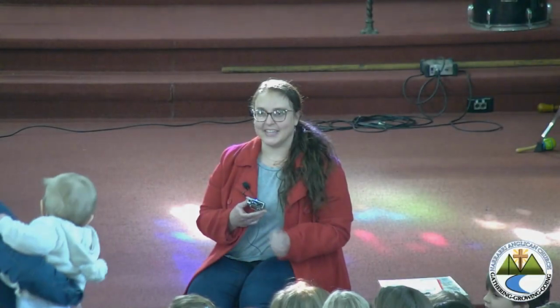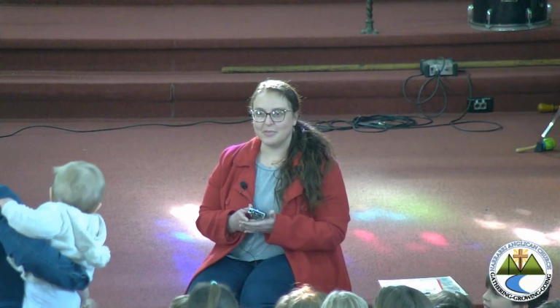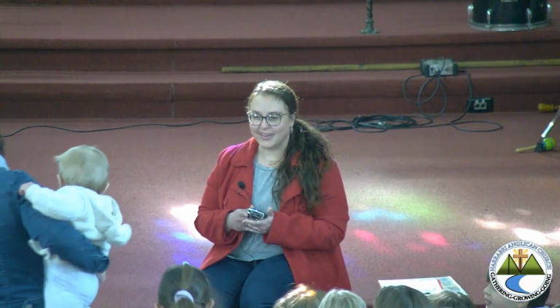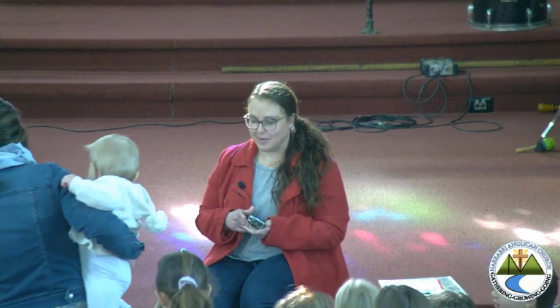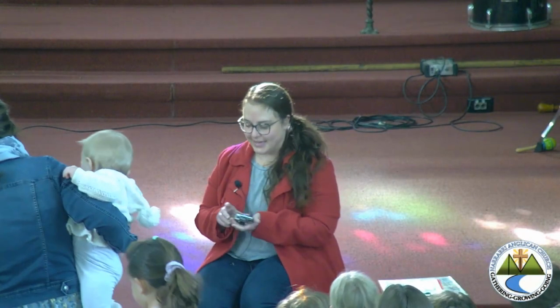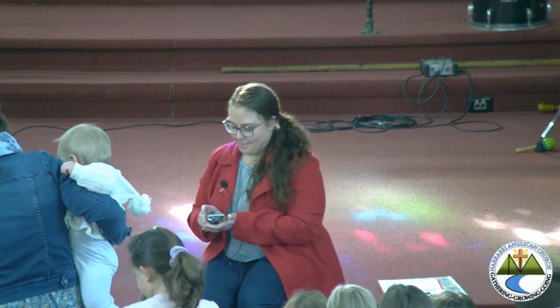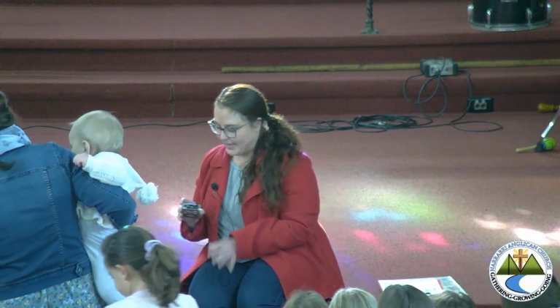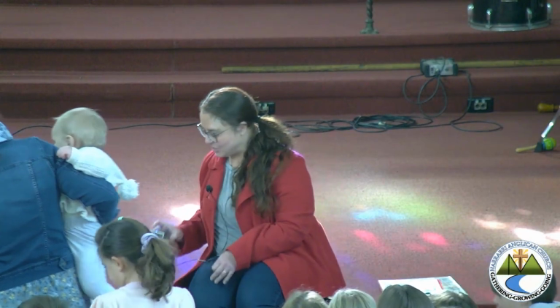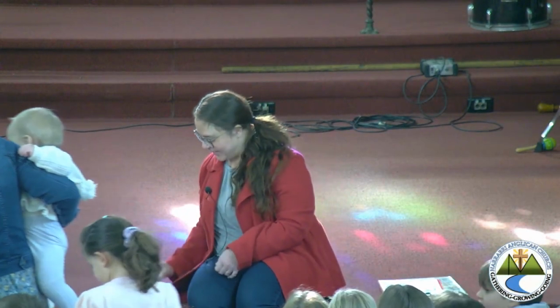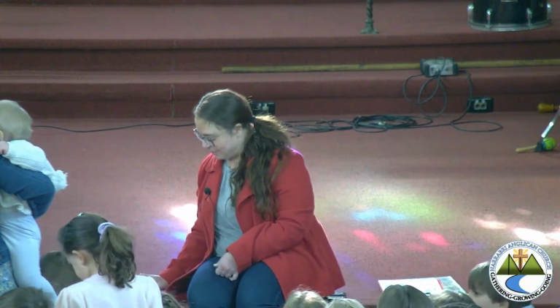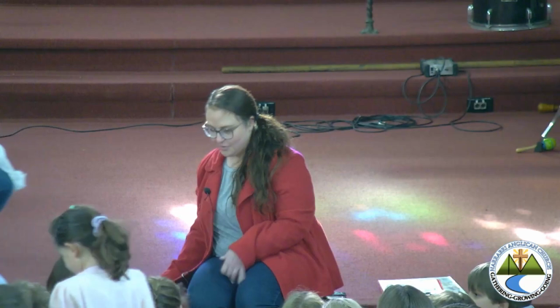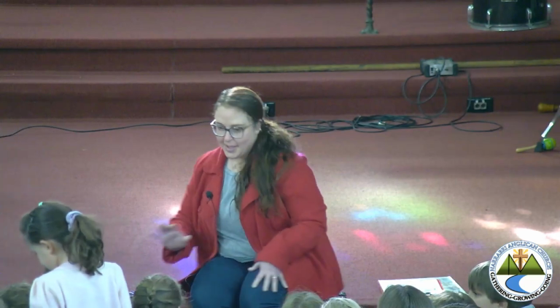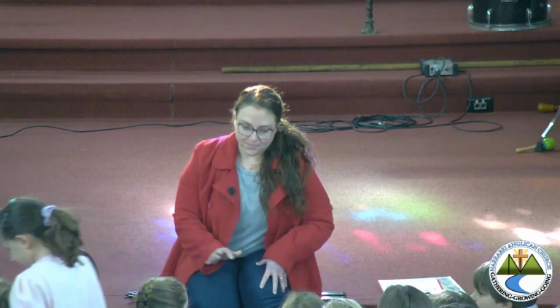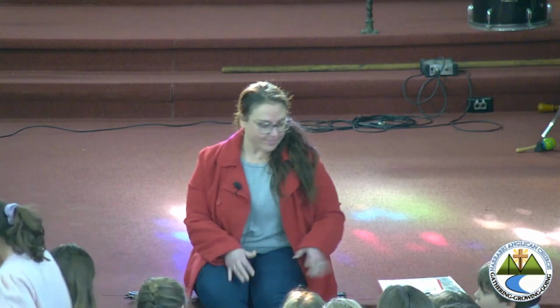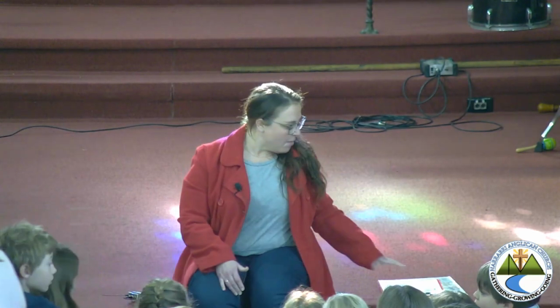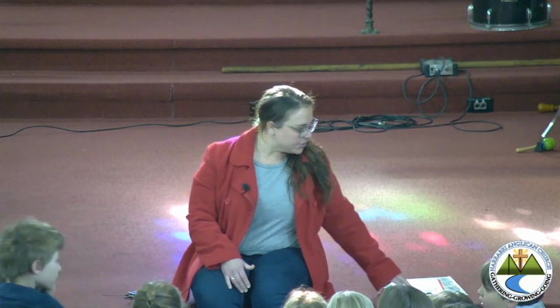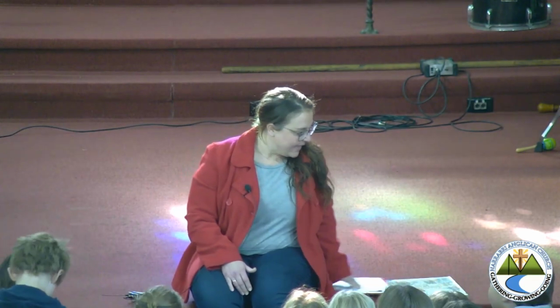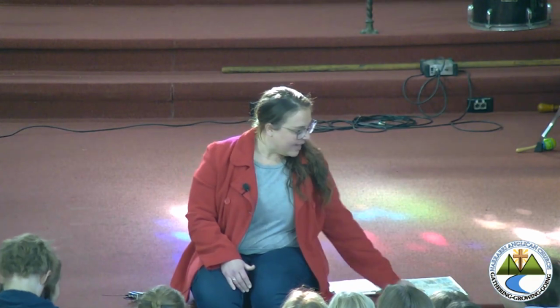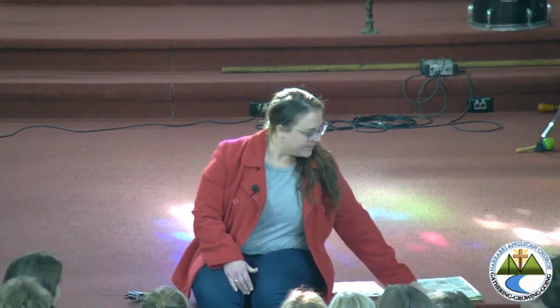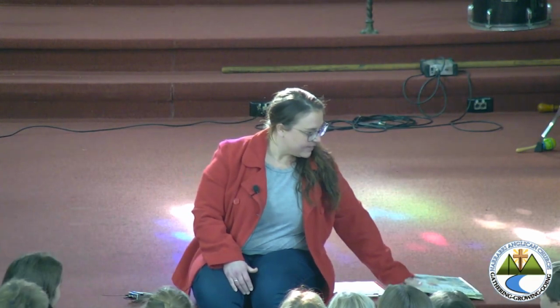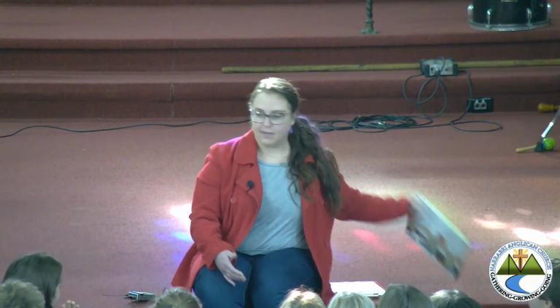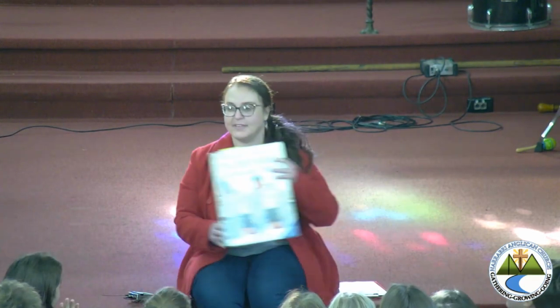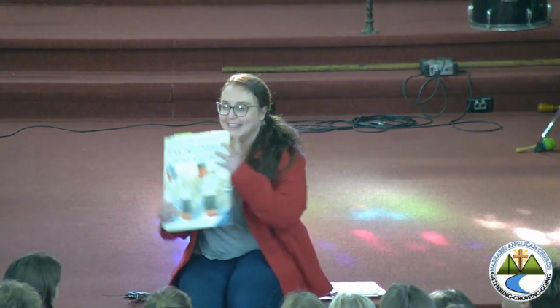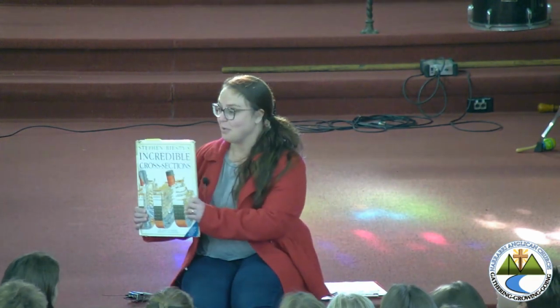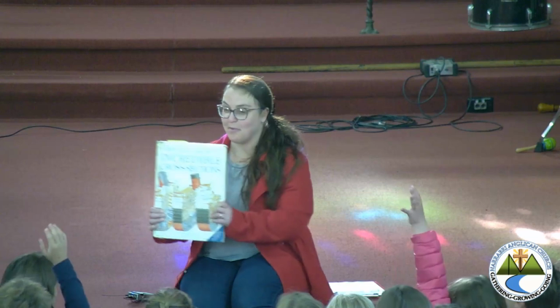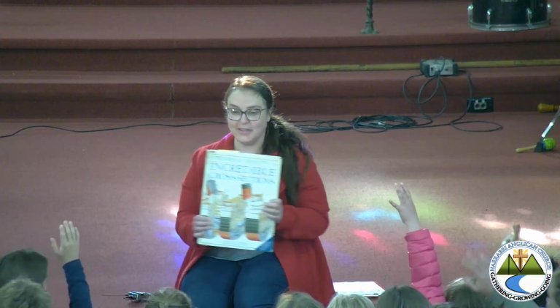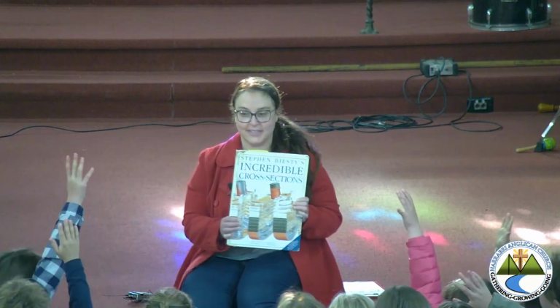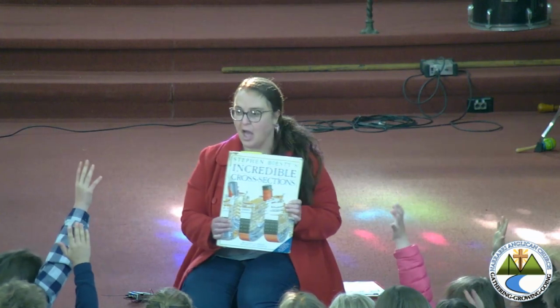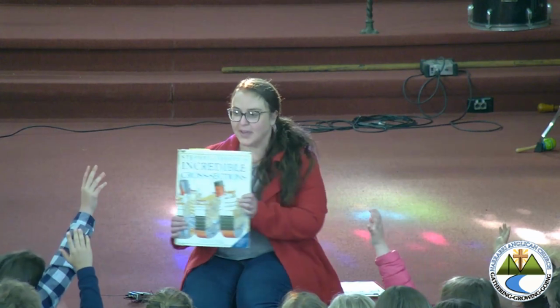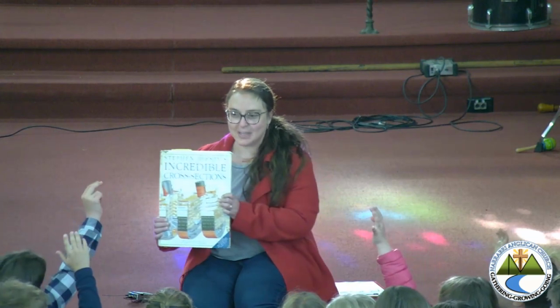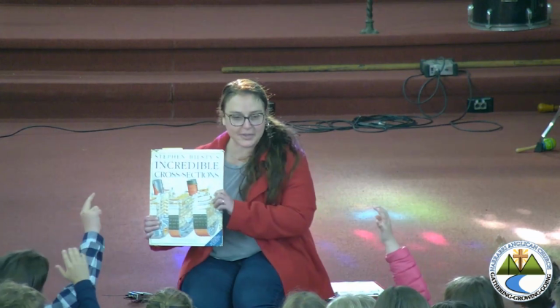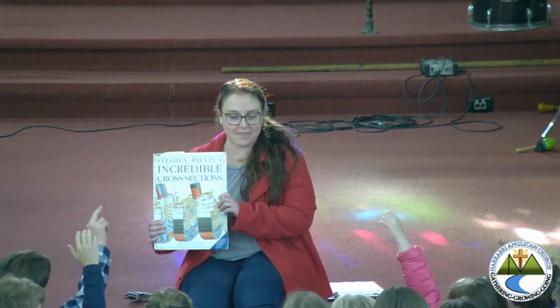Good morning, everybody. My name is Jade, if you don't know who I am. Put your hands up if you have seen these books before. A few hands. They're pretty cool, aren't they?